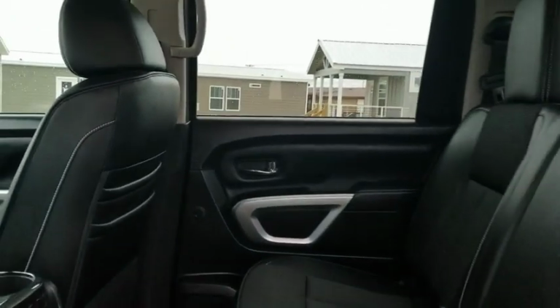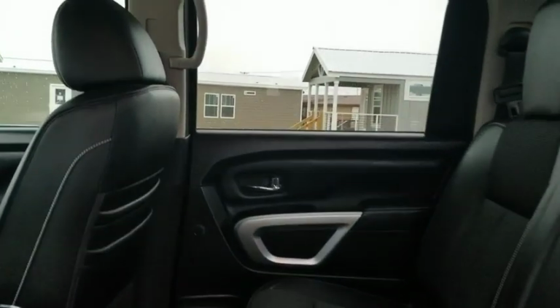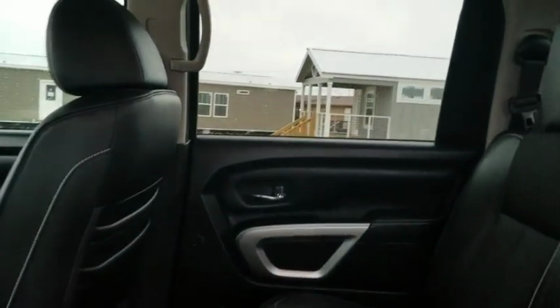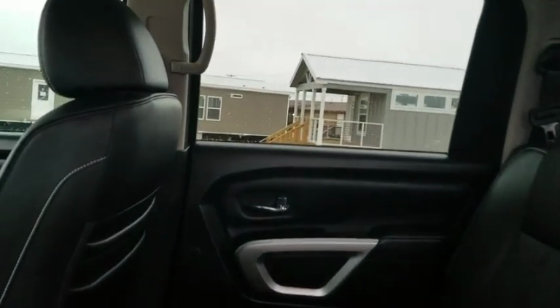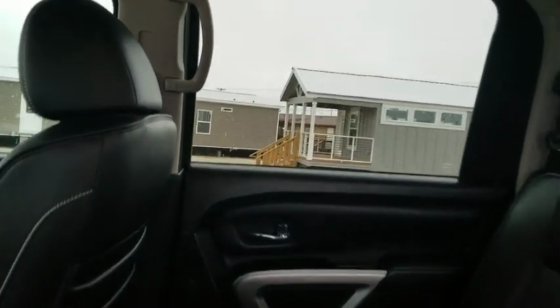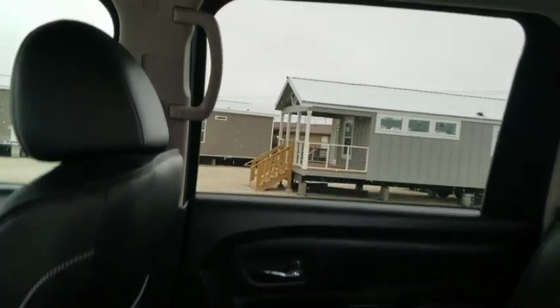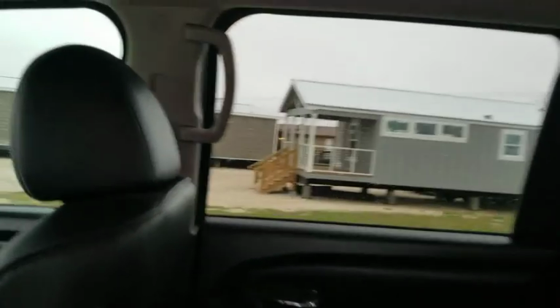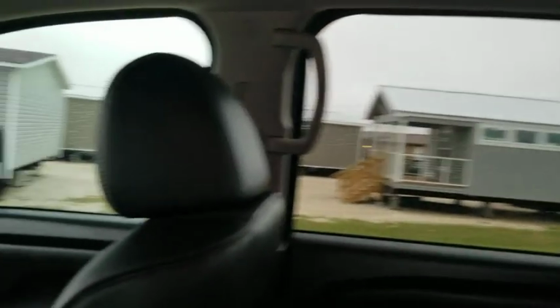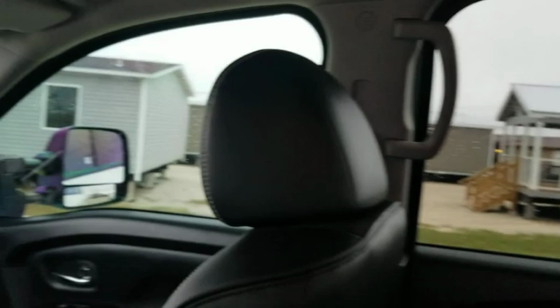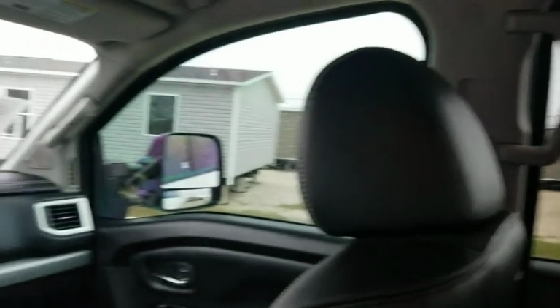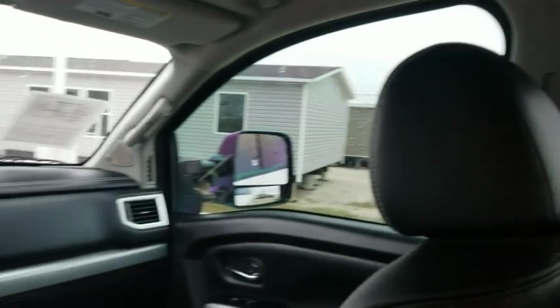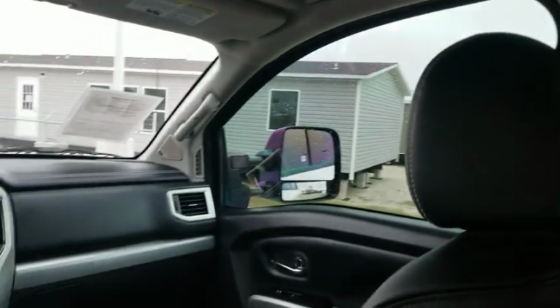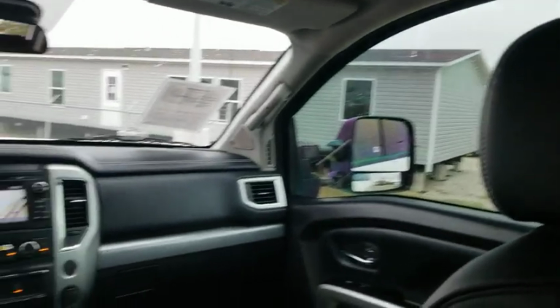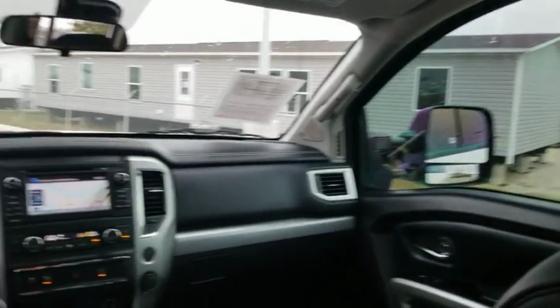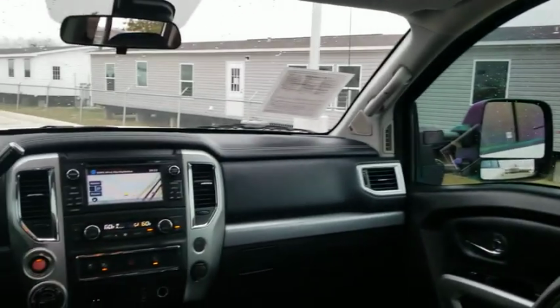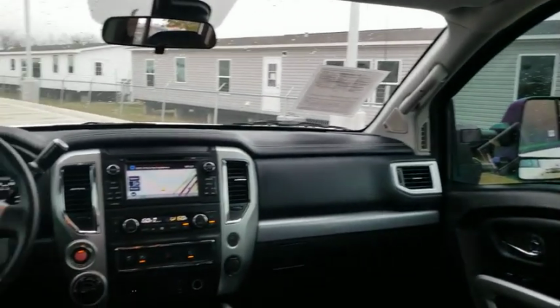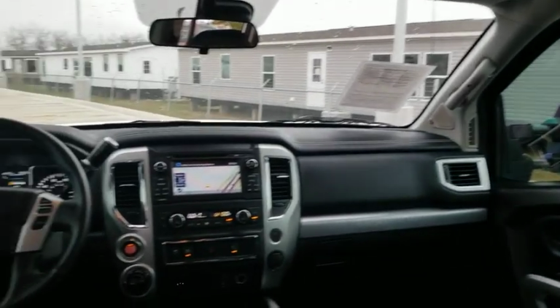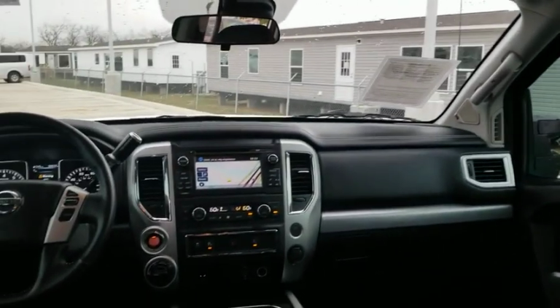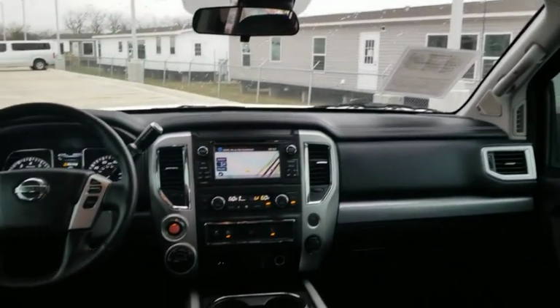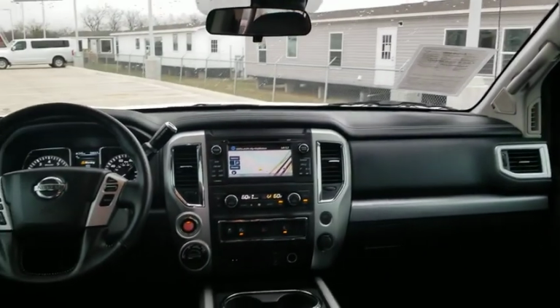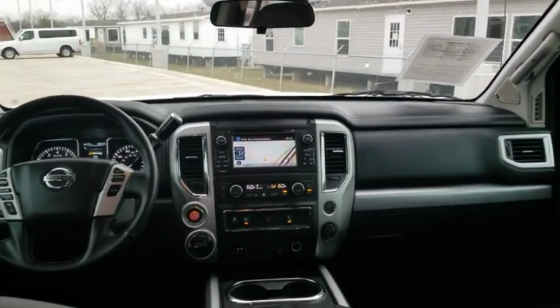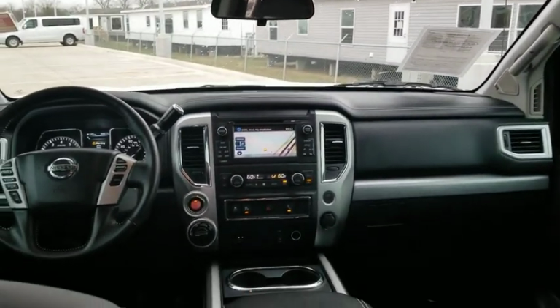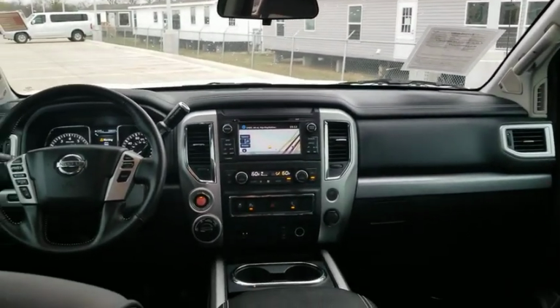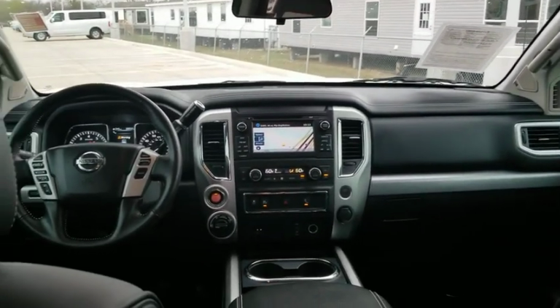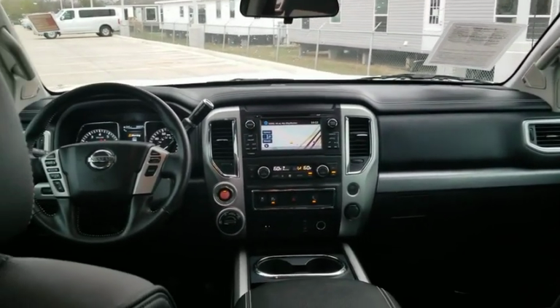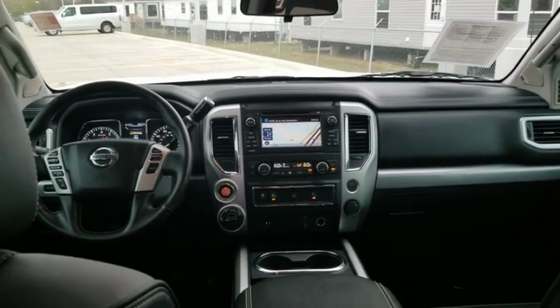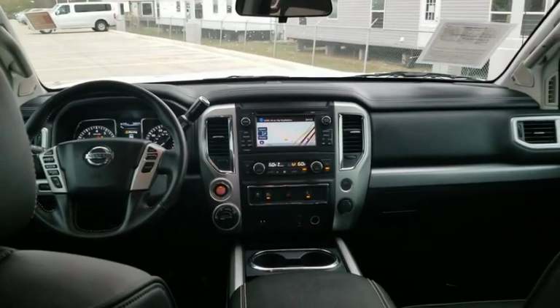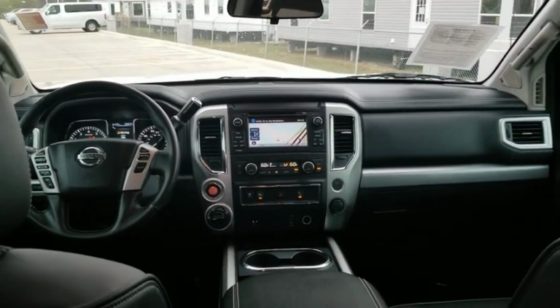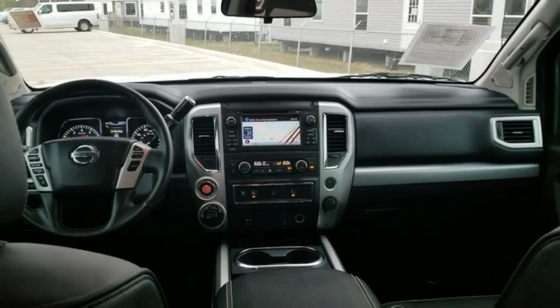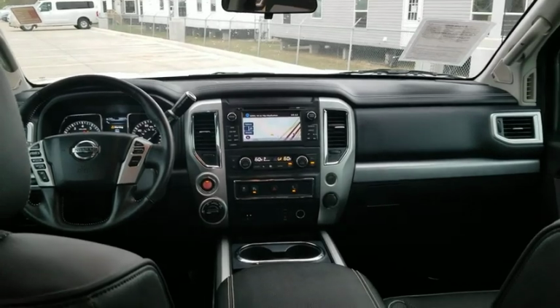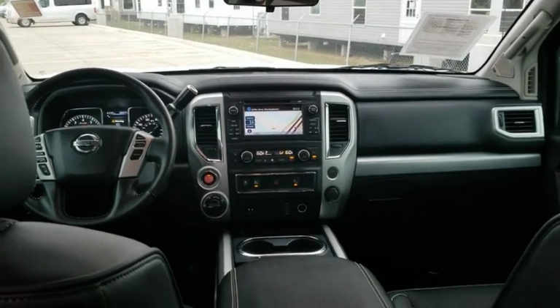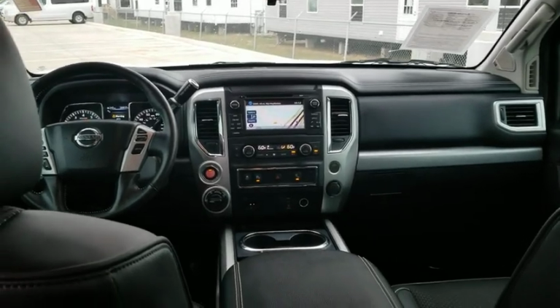CD player, trip computer, panic alarm, overhead console, brake assist, tachometer, remote keyless entry, front reading lamps.